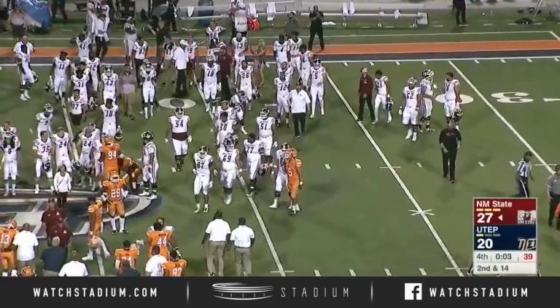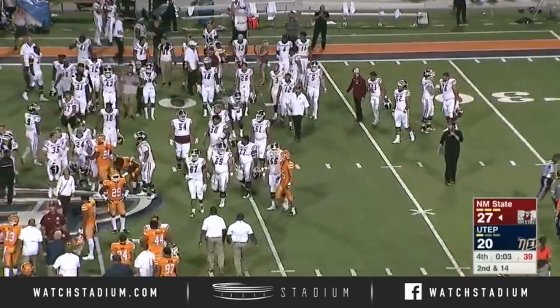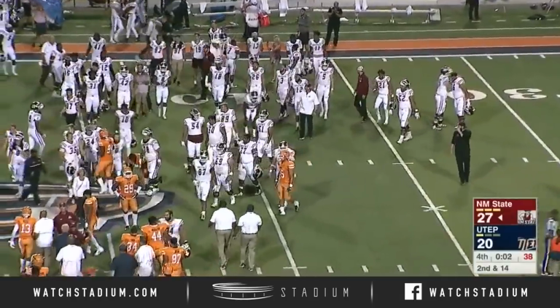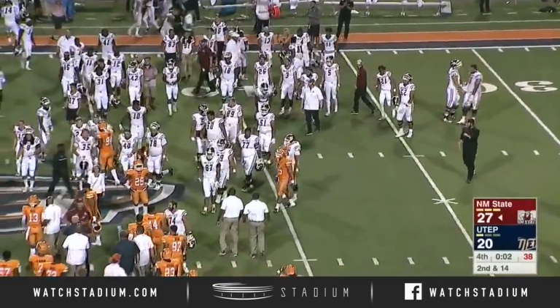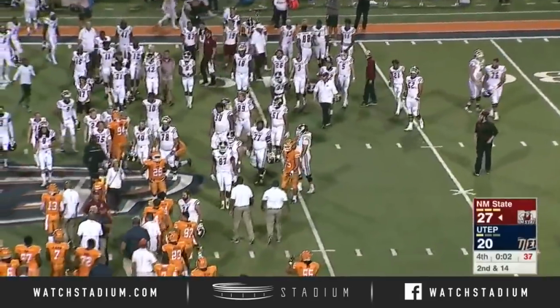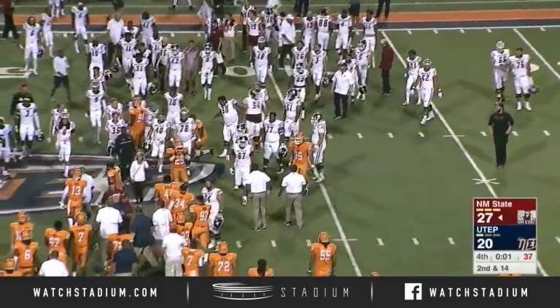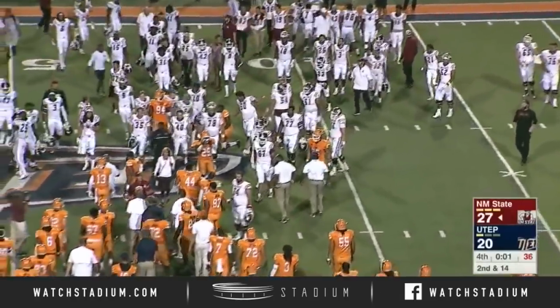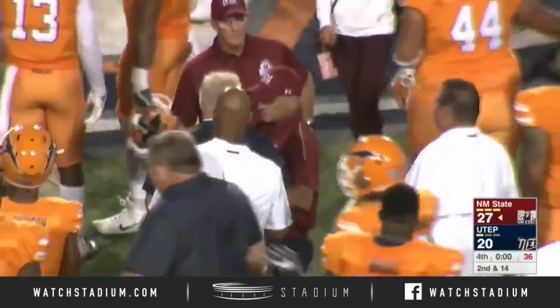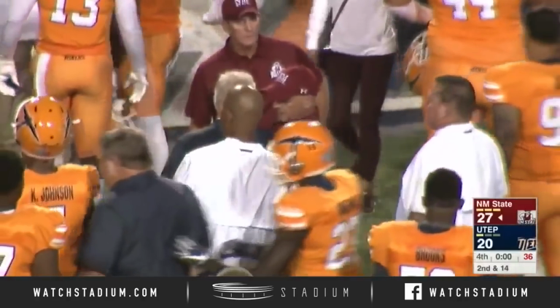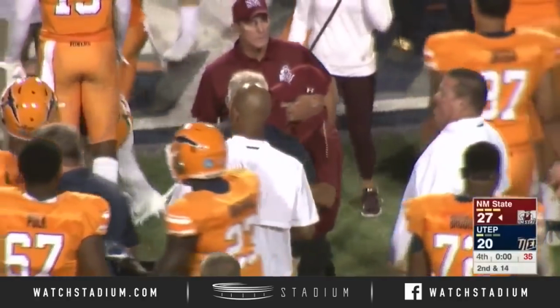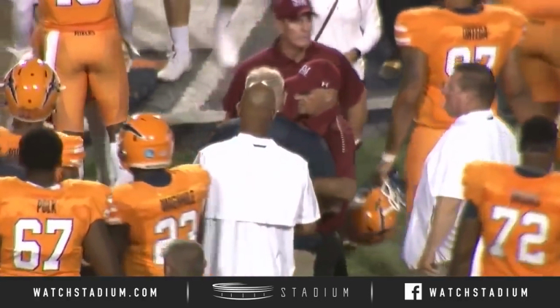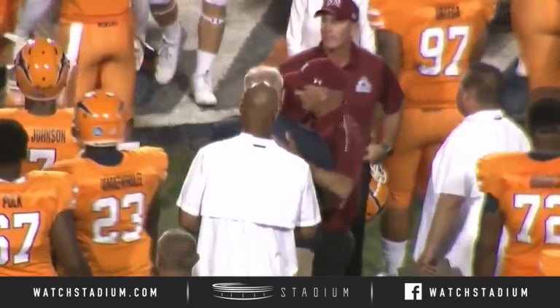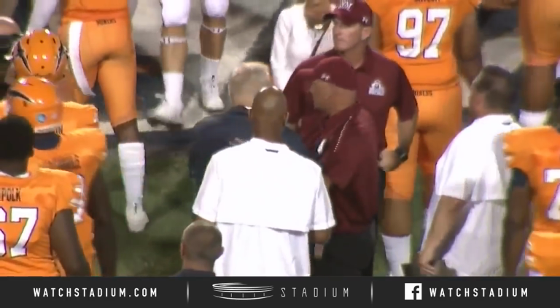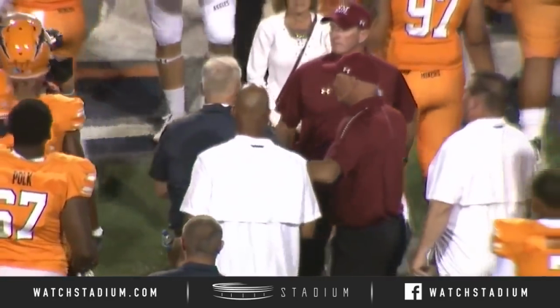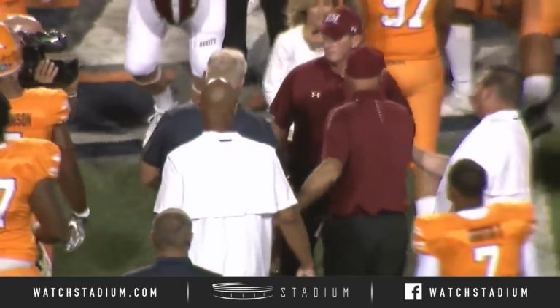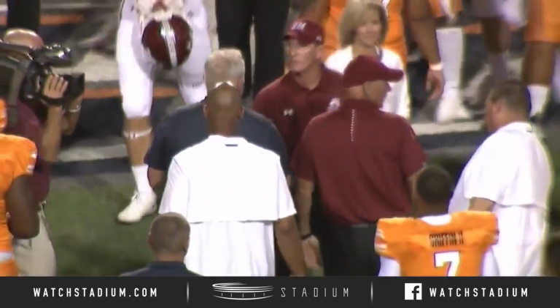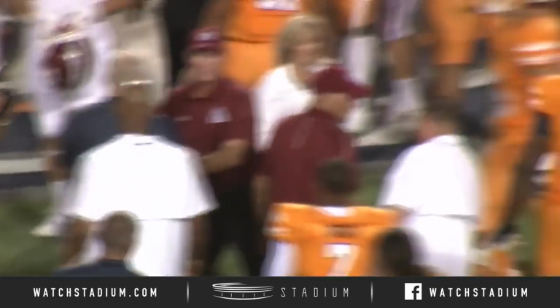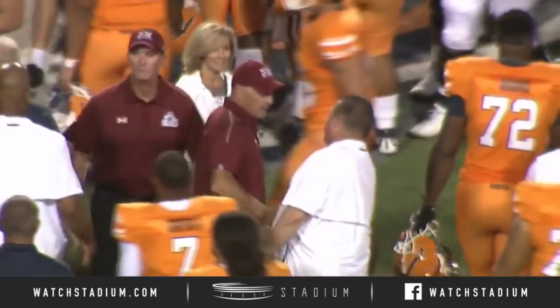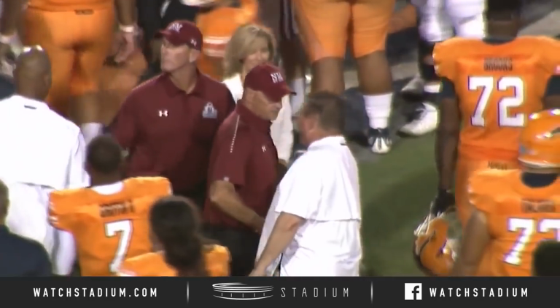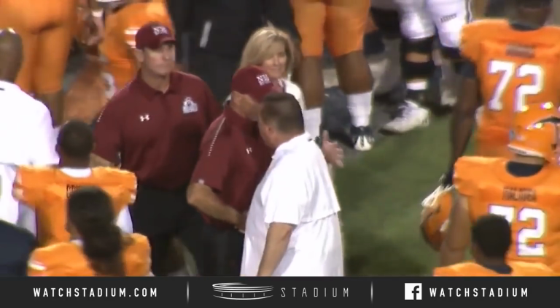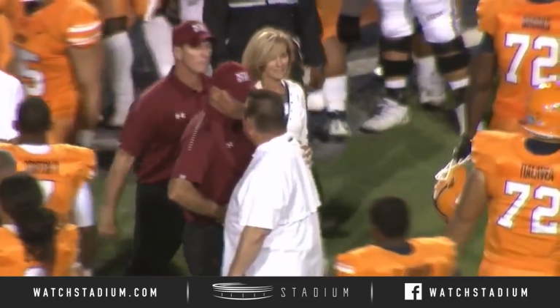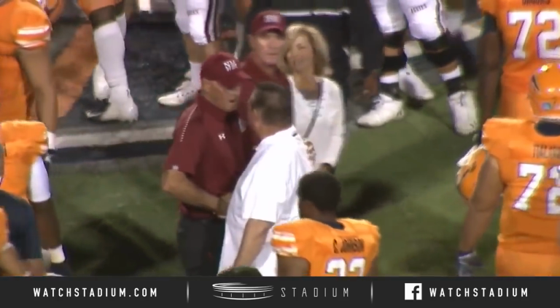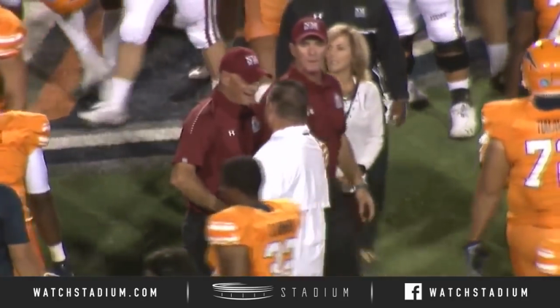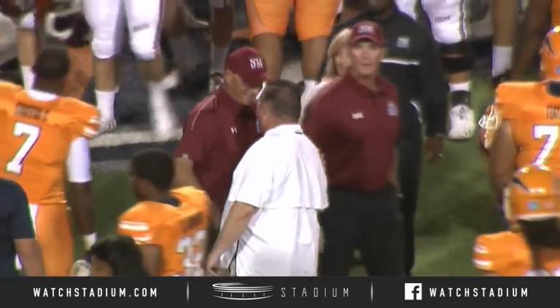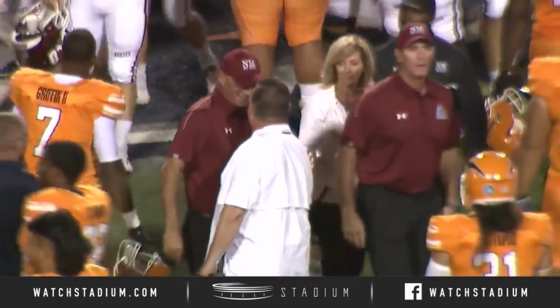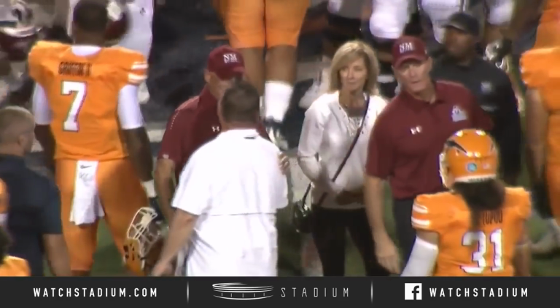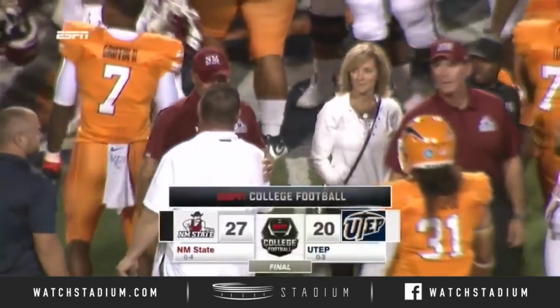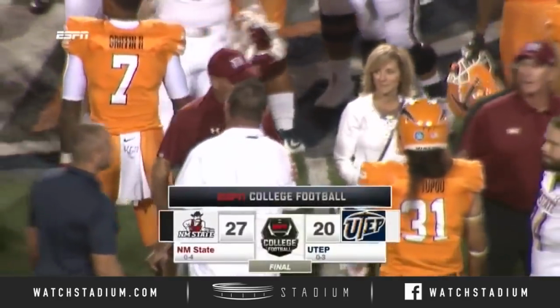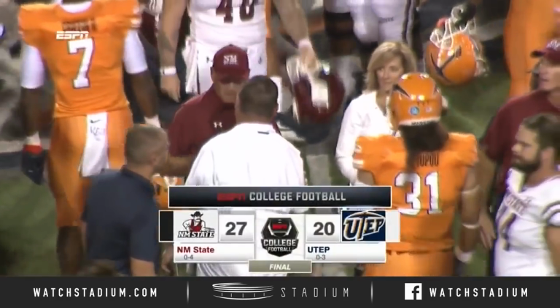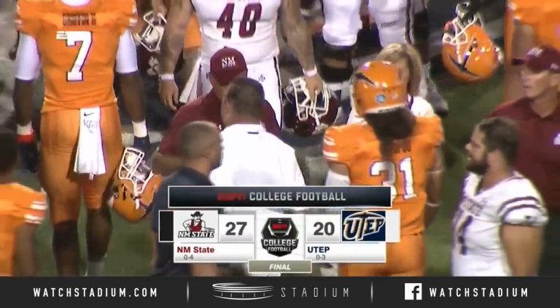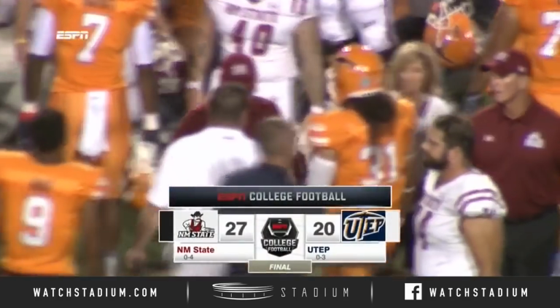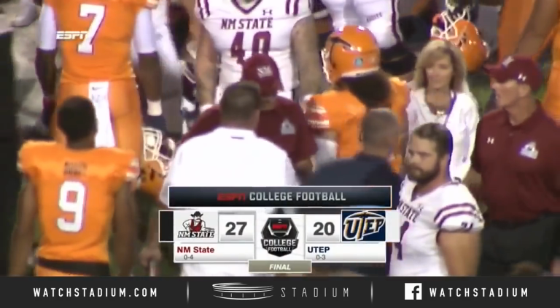For New Mexico State, they still have an opportunity to potentially make a run through the end of this season to make it to another bowl. They're 1-4 right now moving forward. UTEP is 0-4 going forward — they have eight games left.